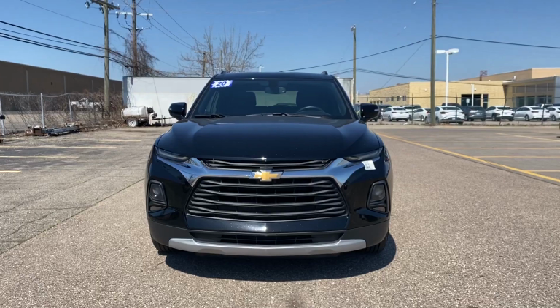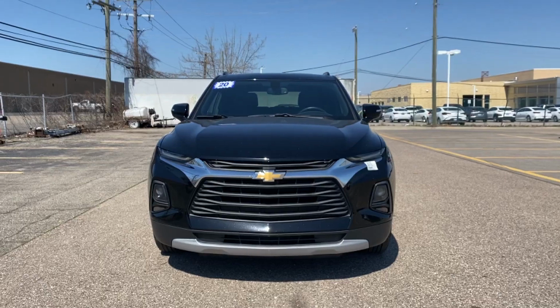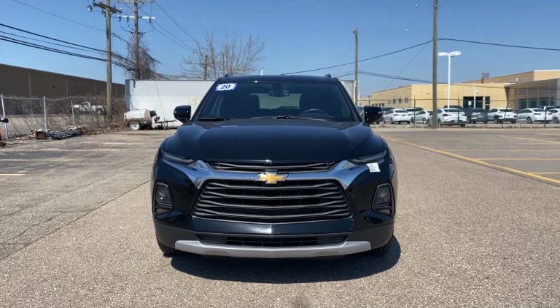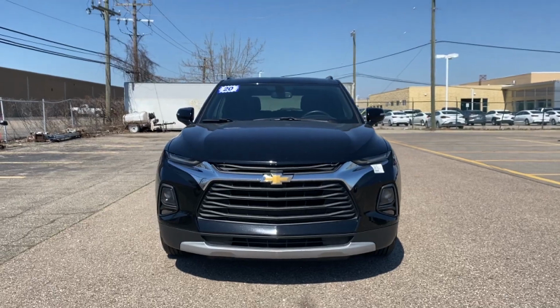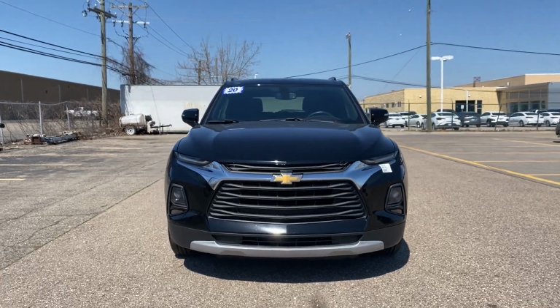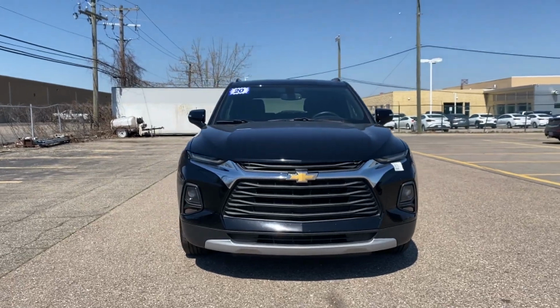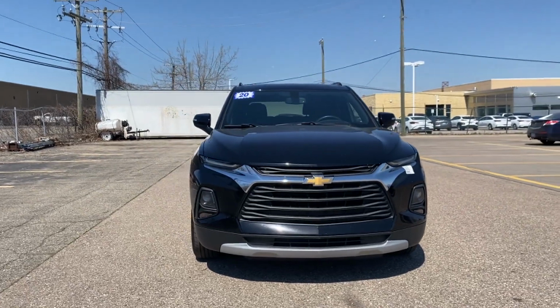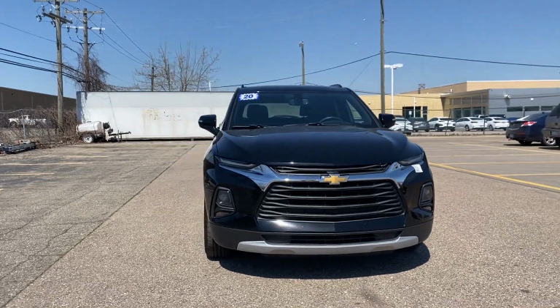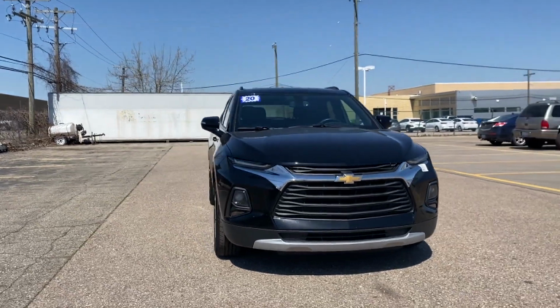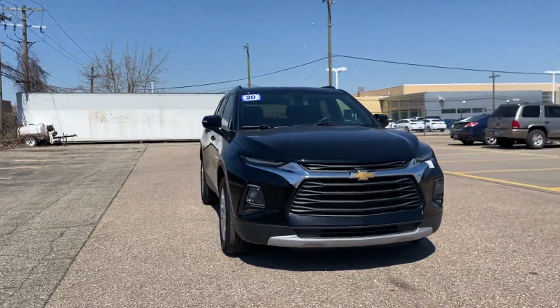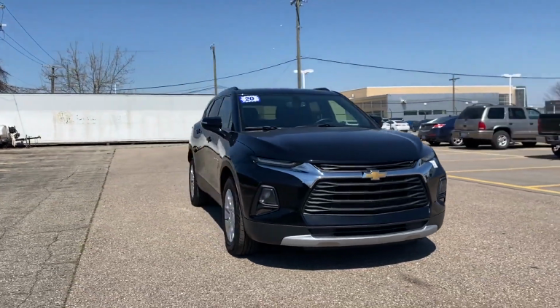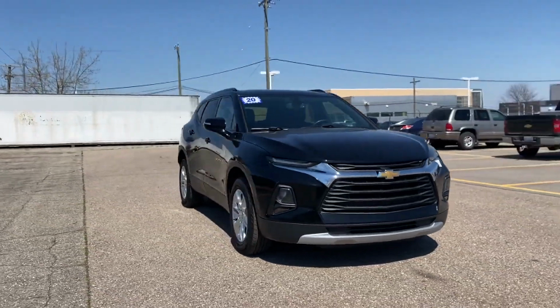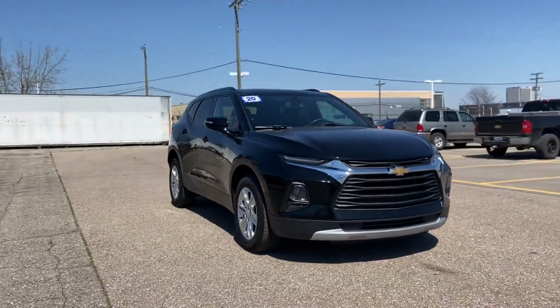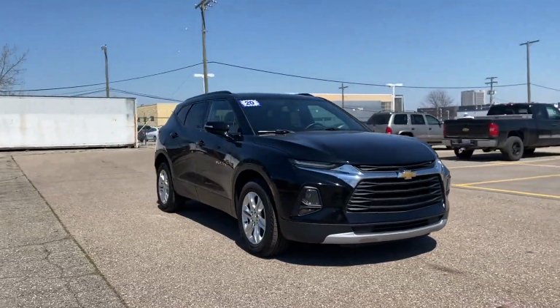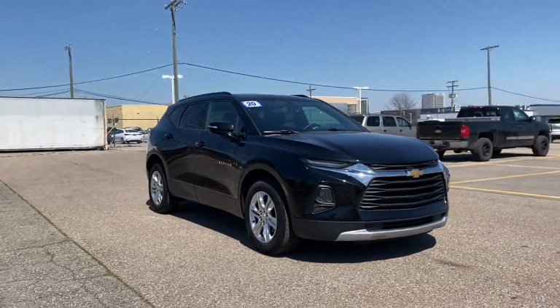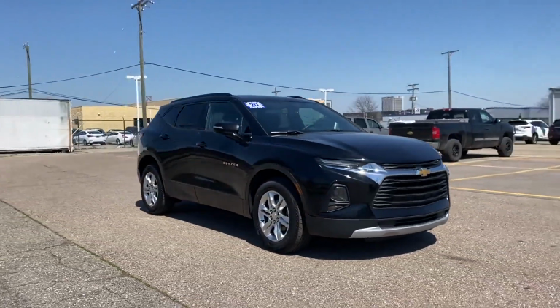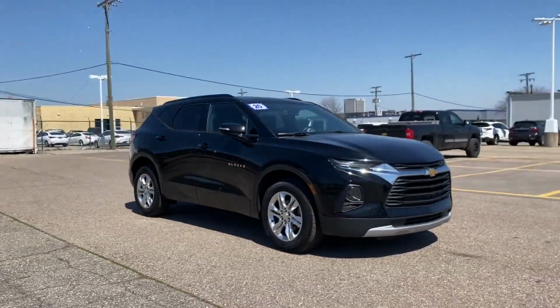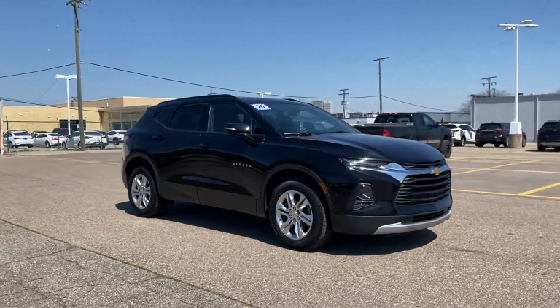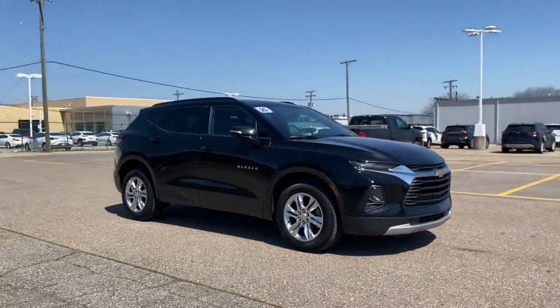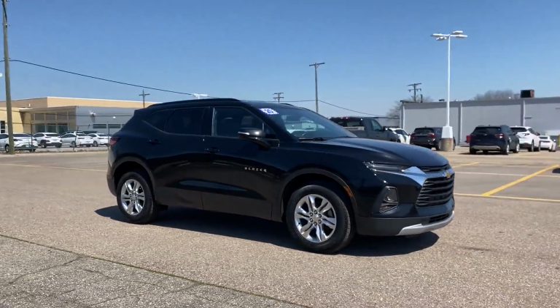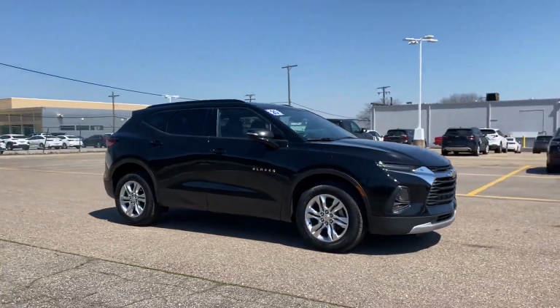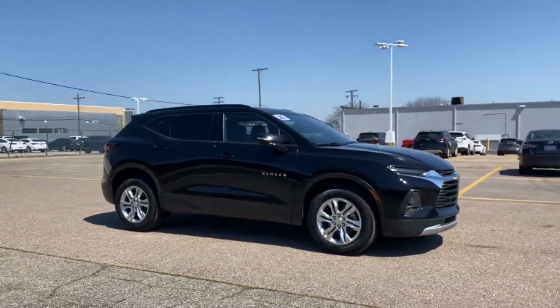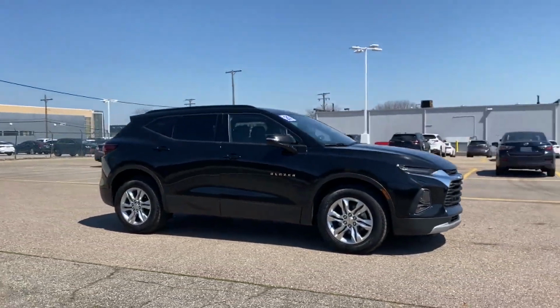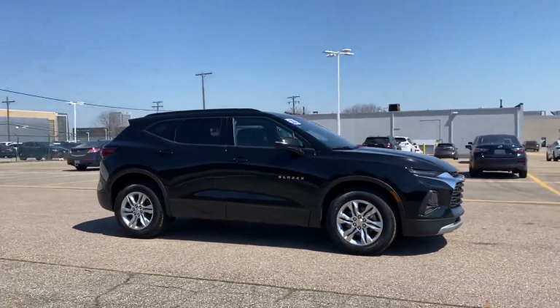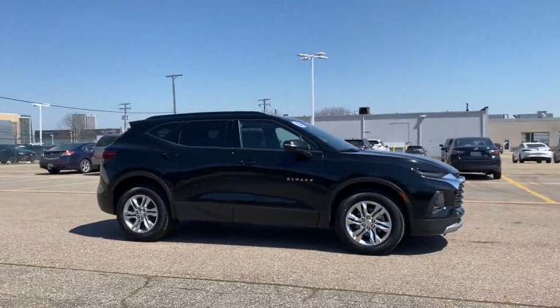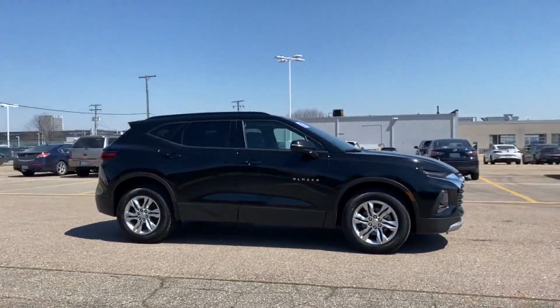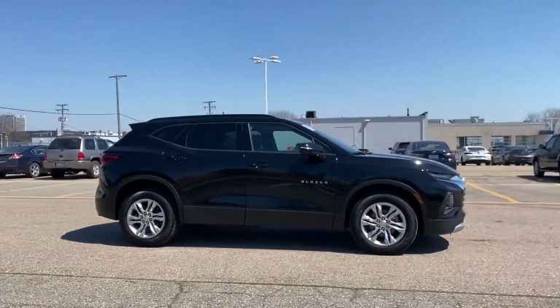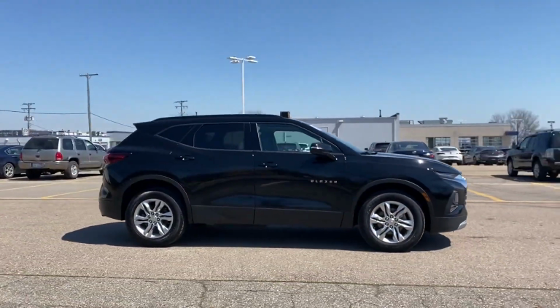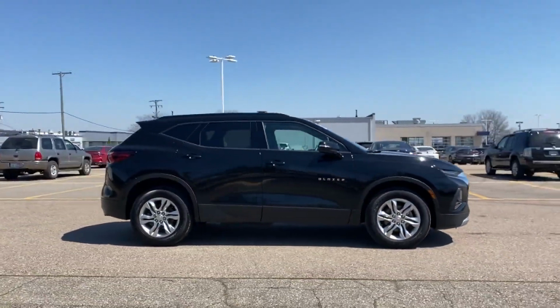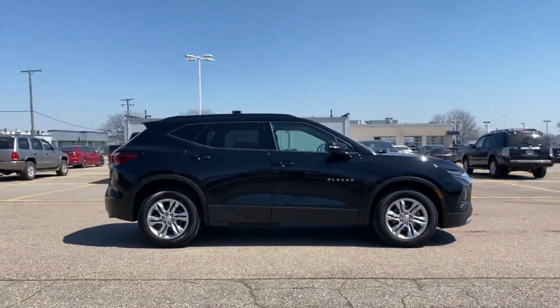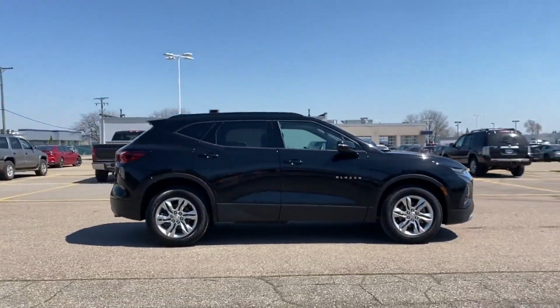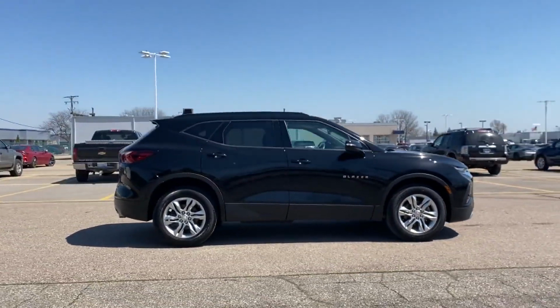2020 Chevrolet Blazer. With less than 34,000 miles on the odometer, this SUV offers space as well as power and performance.